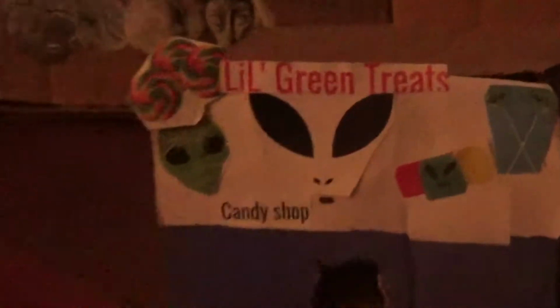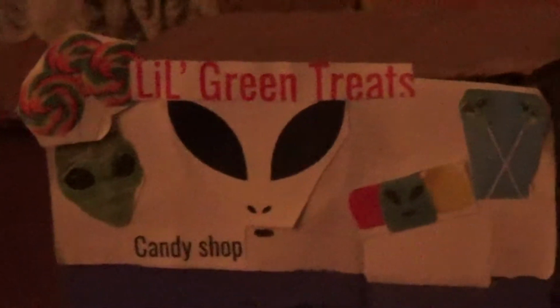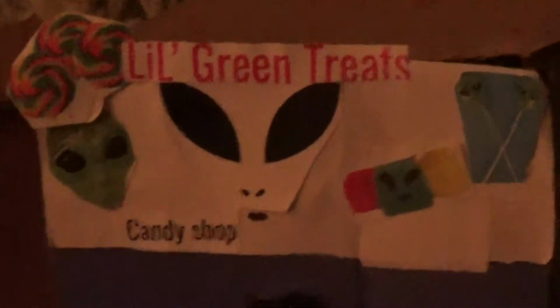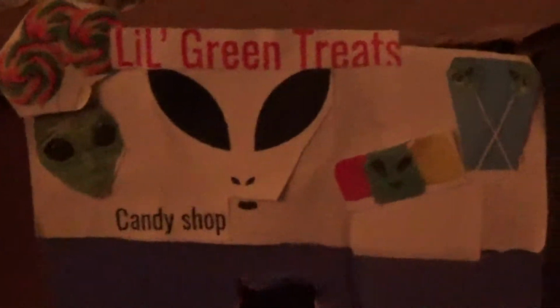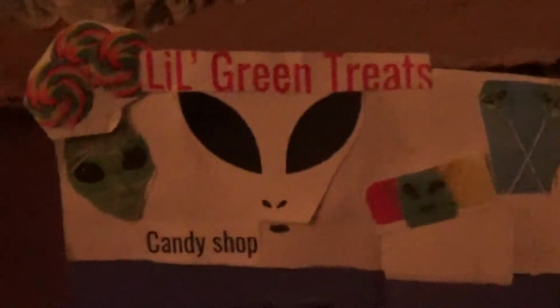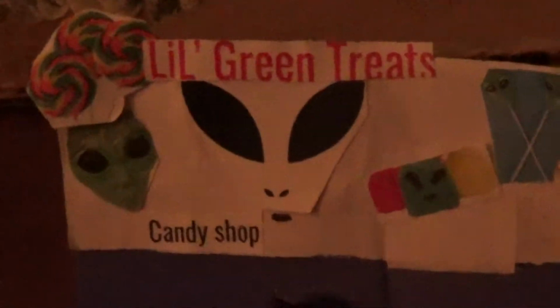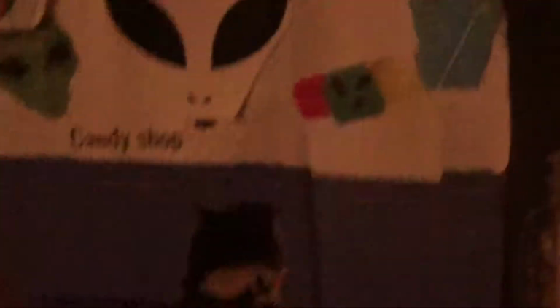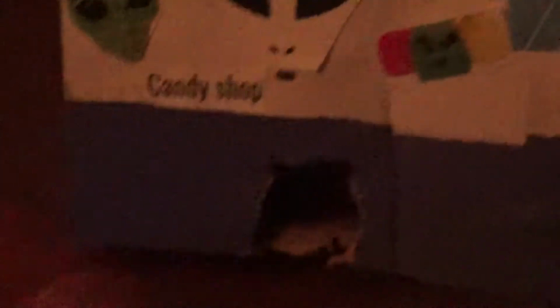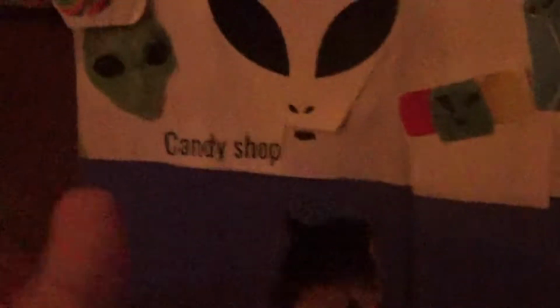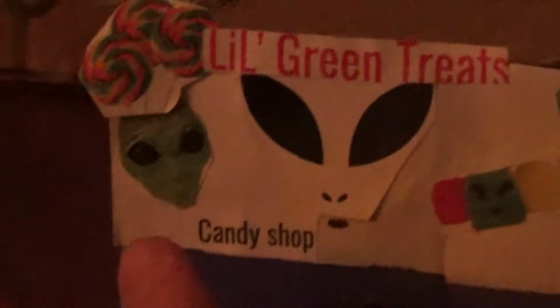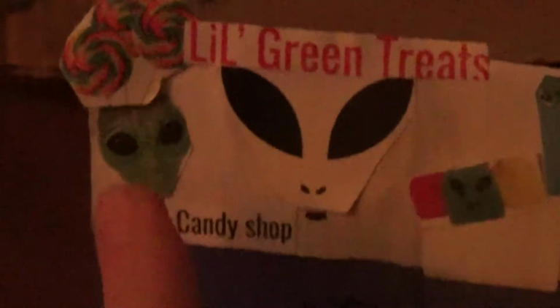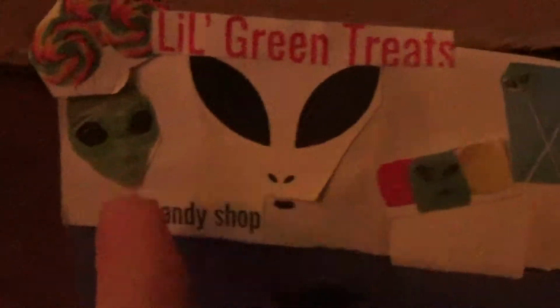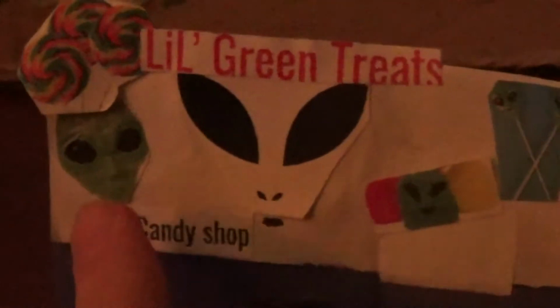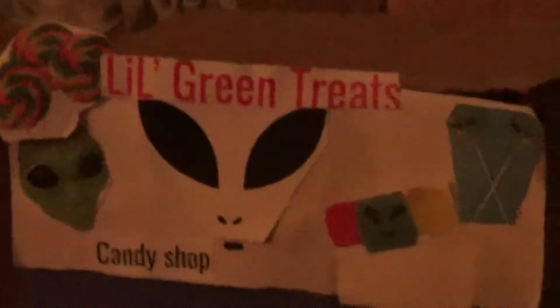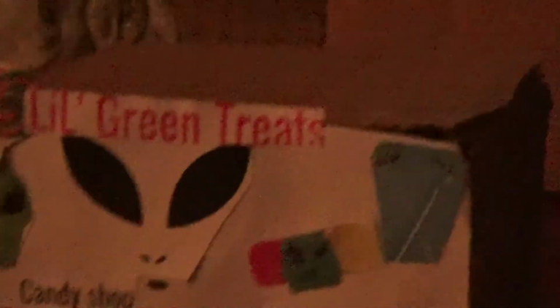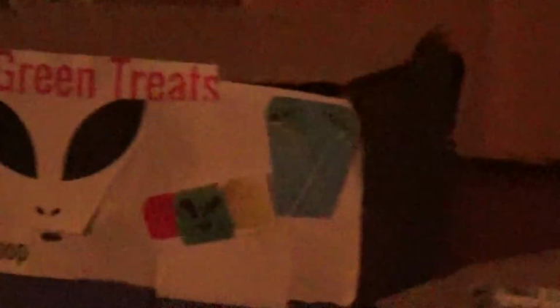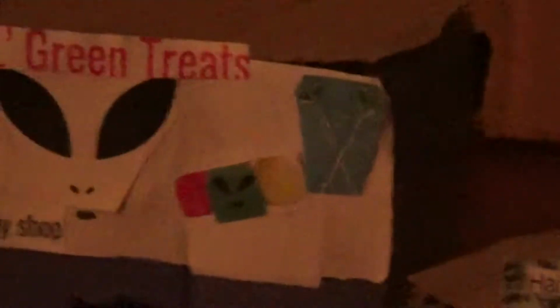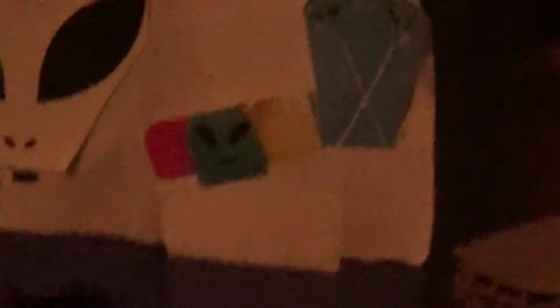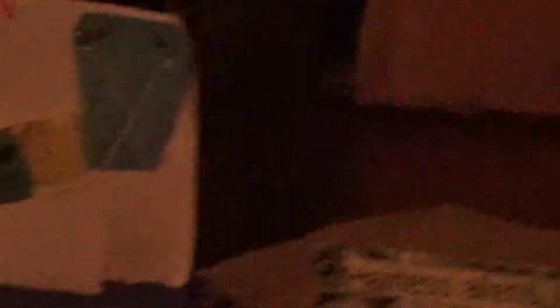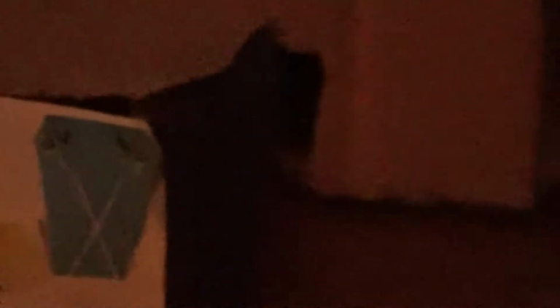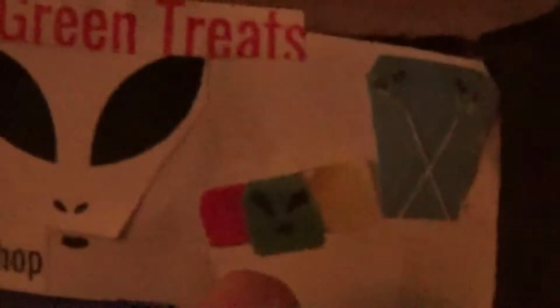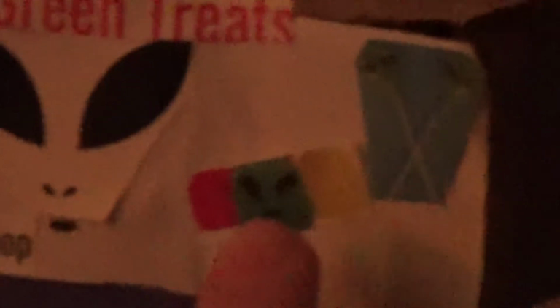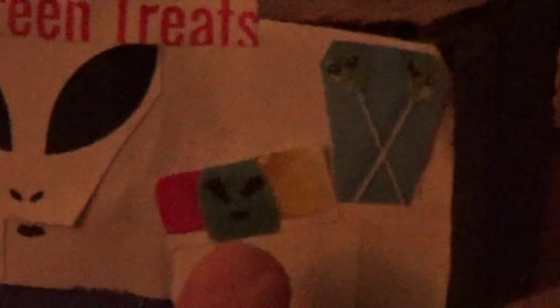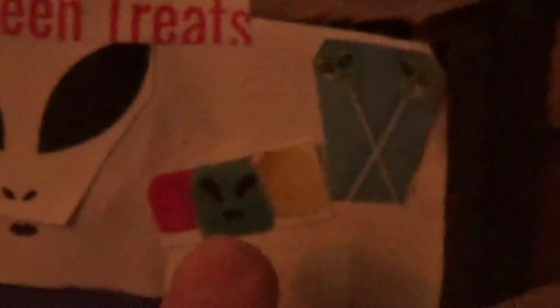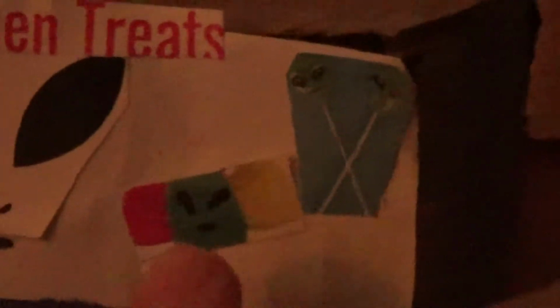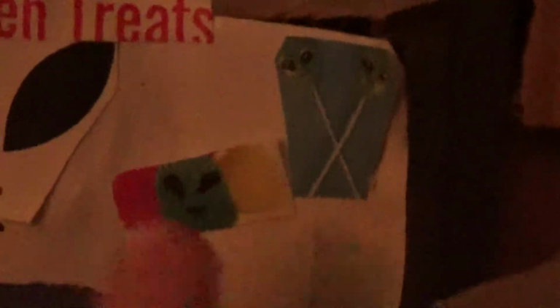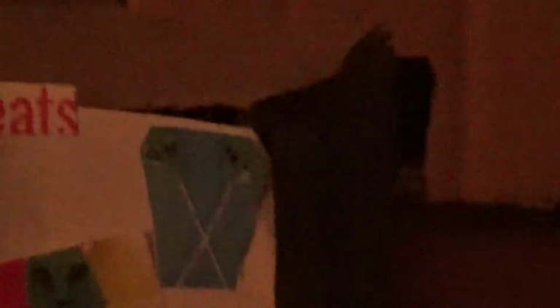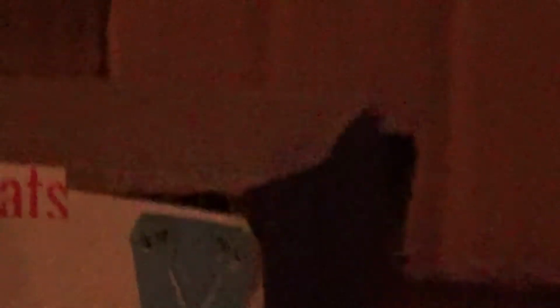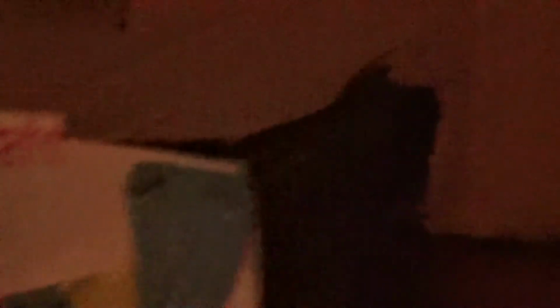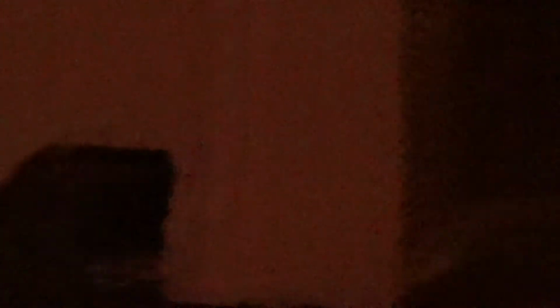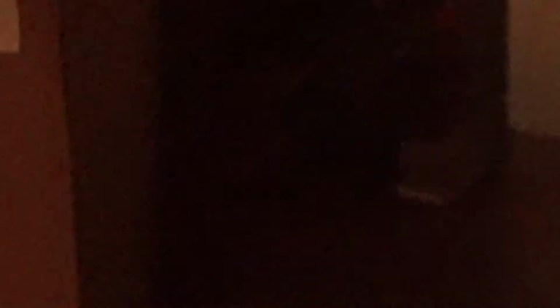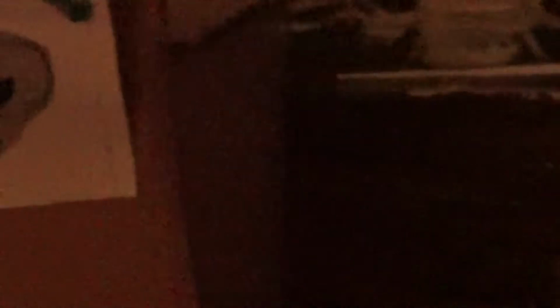Here's my candy shop — as you can see, you can see the candy bucket. I don't know how I did a green gumdrop, especially as an alien, but yeah.